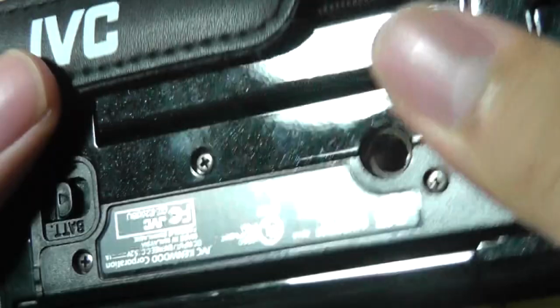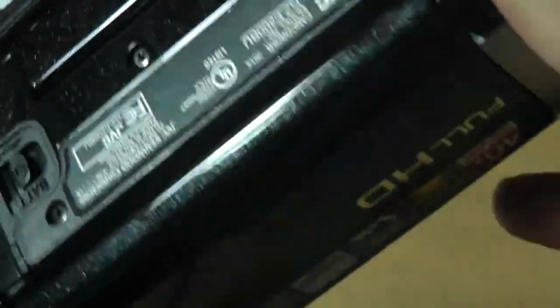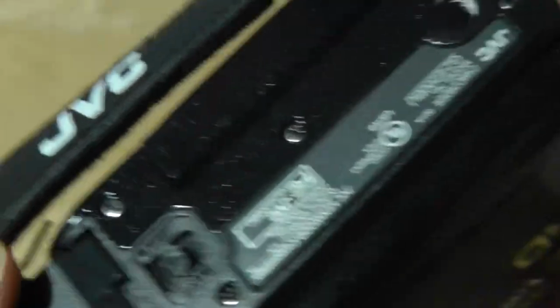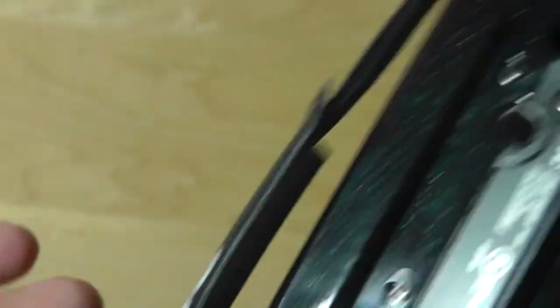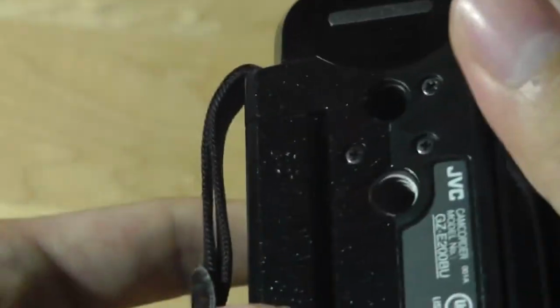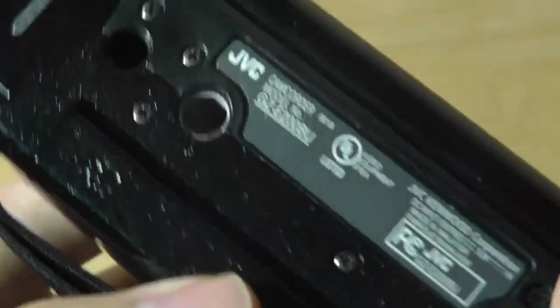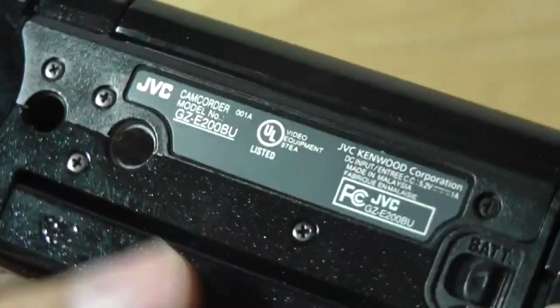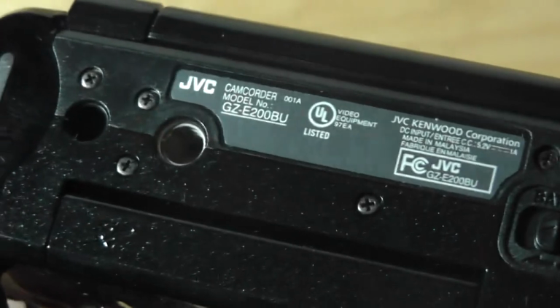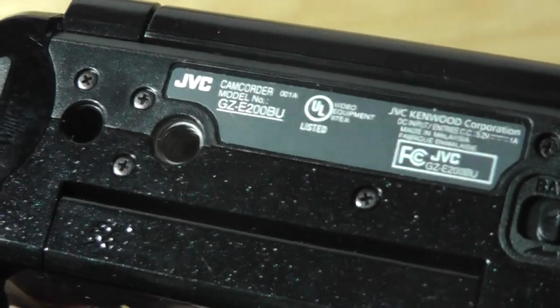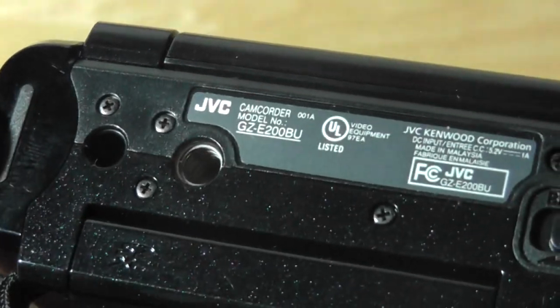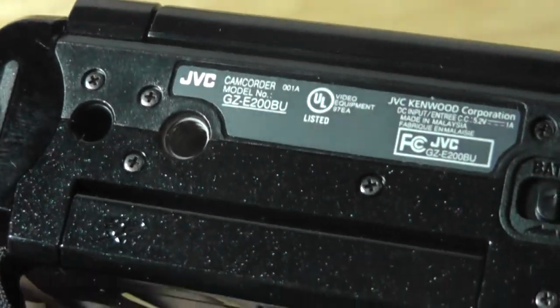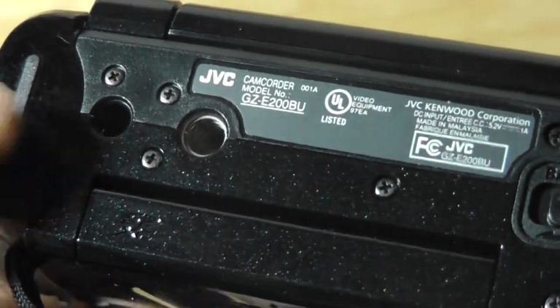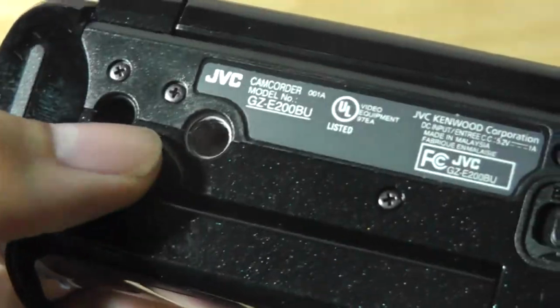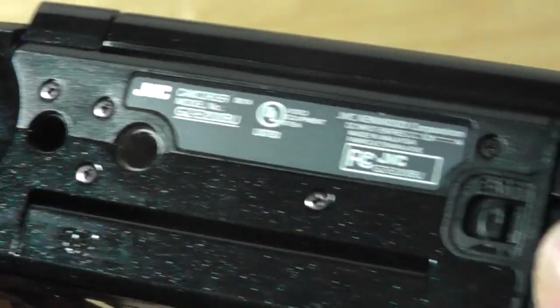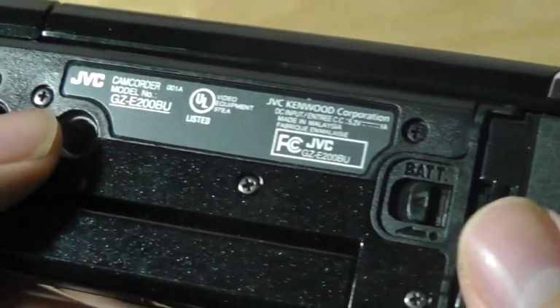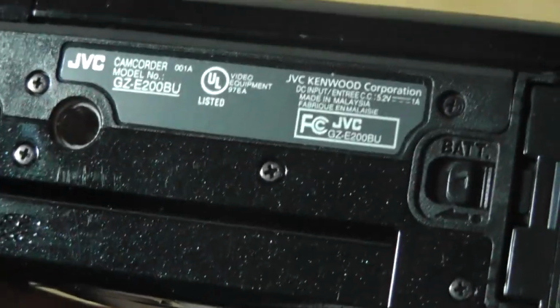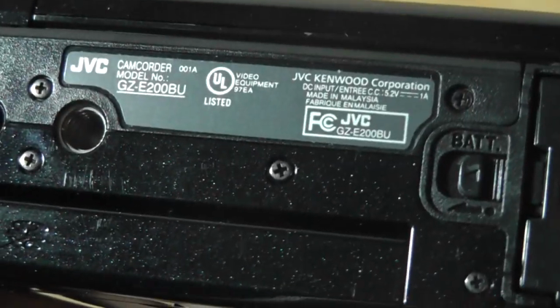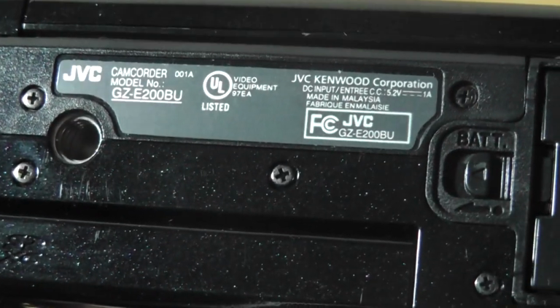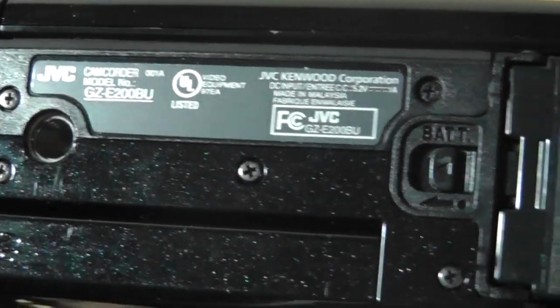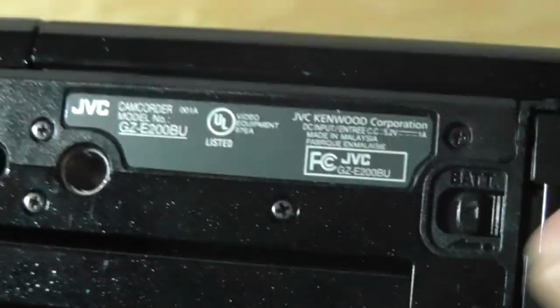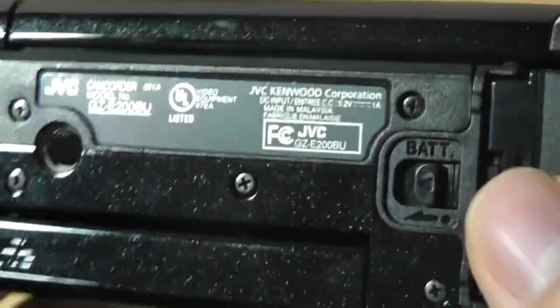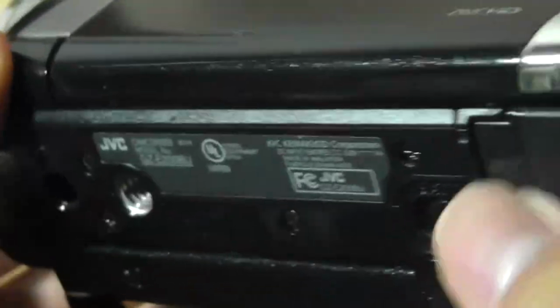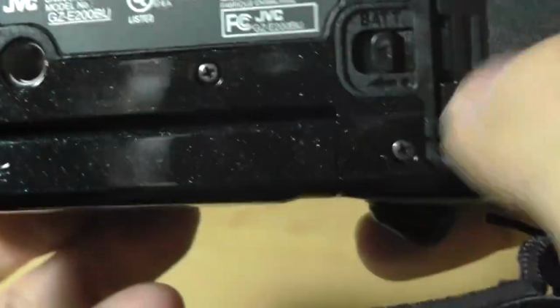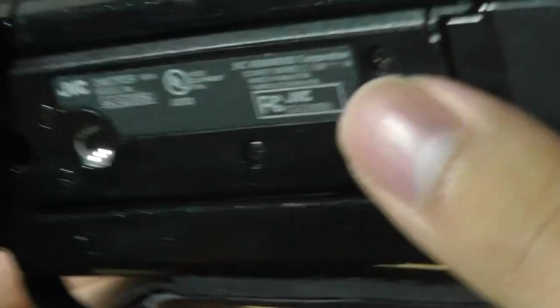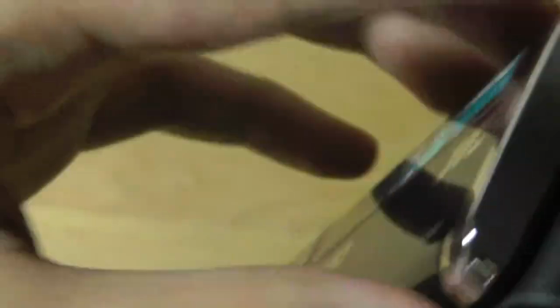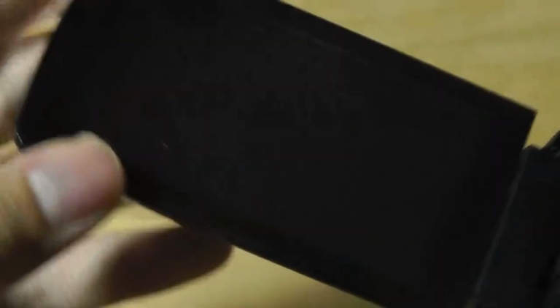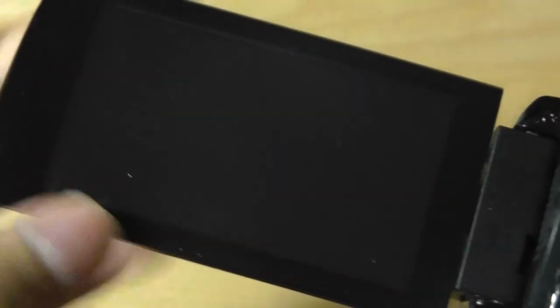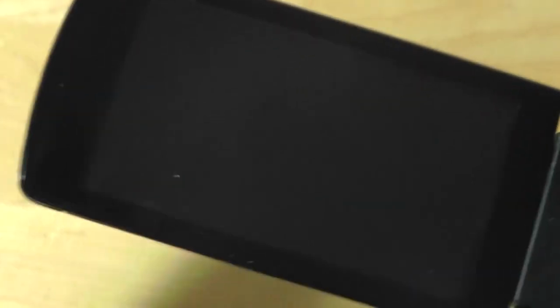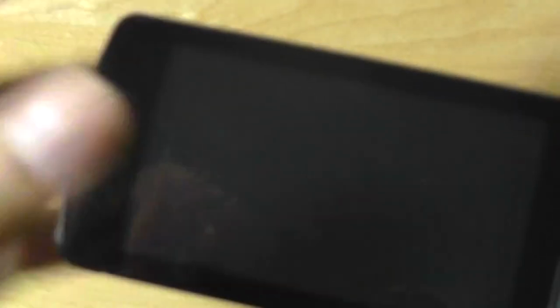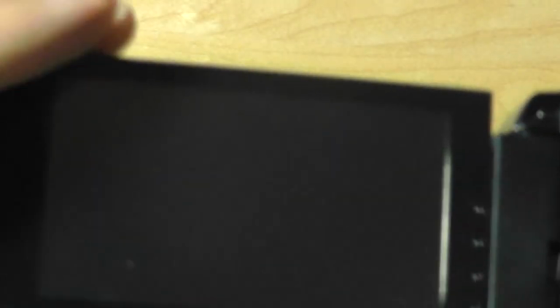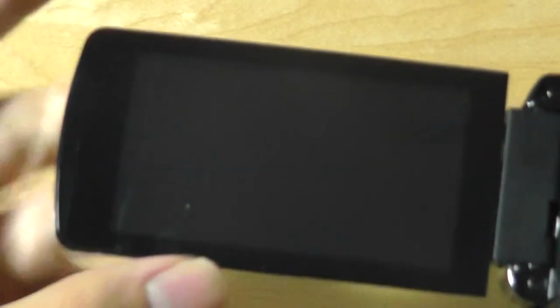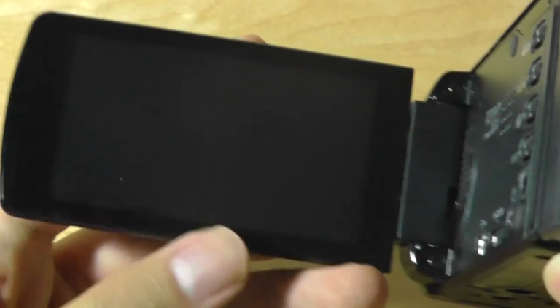There's very little built-in memory by default, so you'll need an SD card out of the box. There's also a tripod mount, battery release, and the ability to open the camcorder's display.